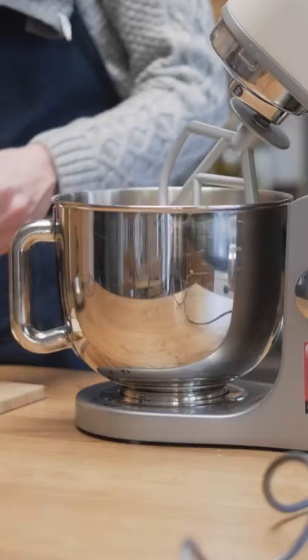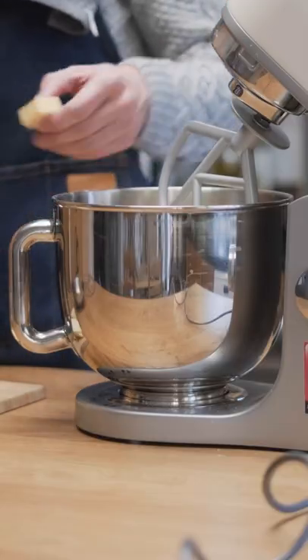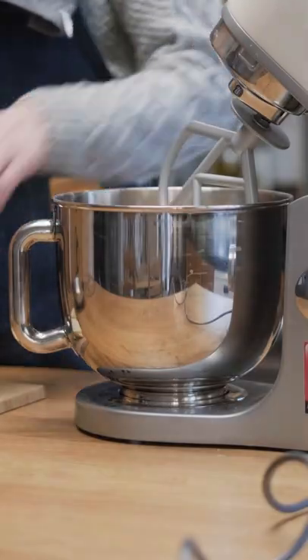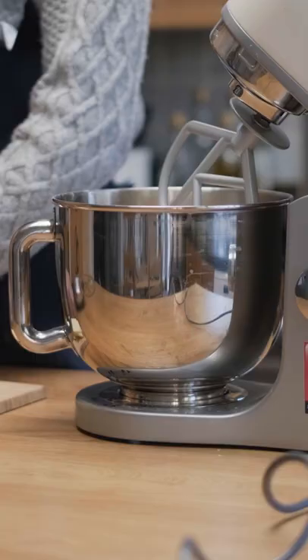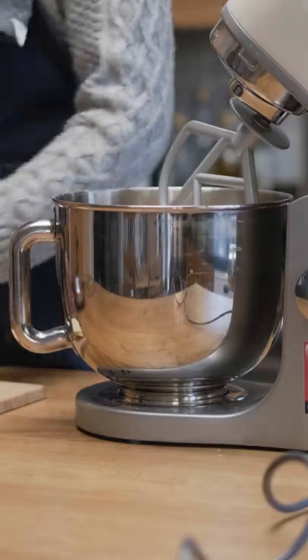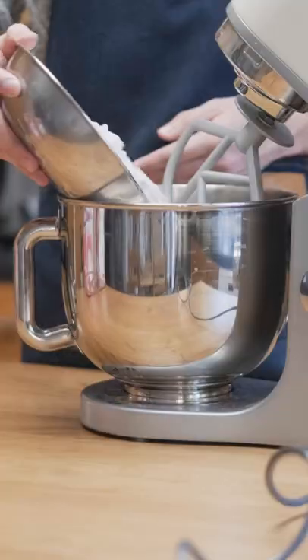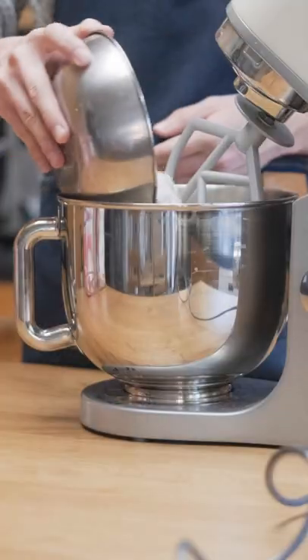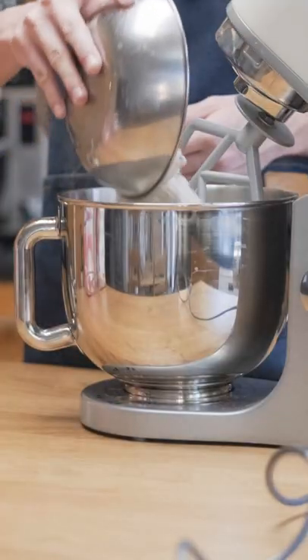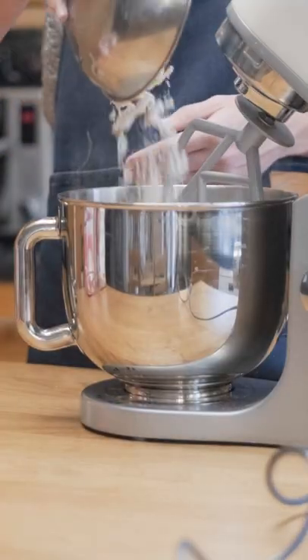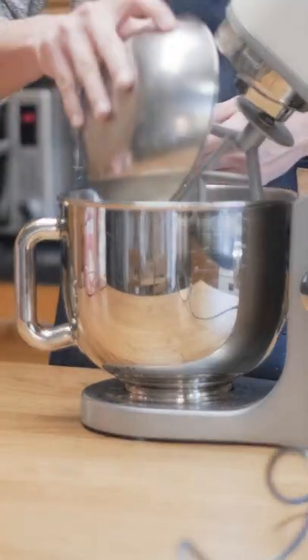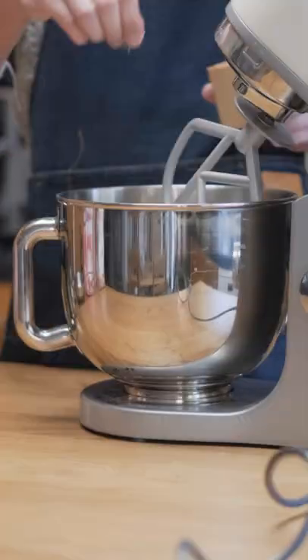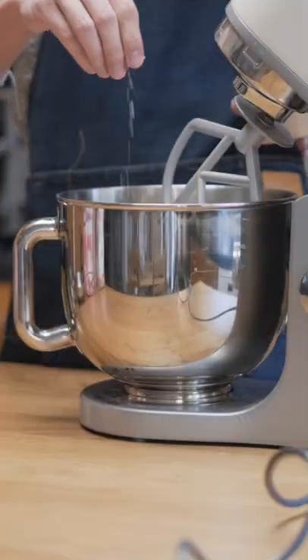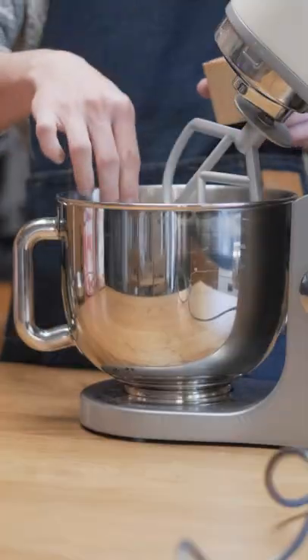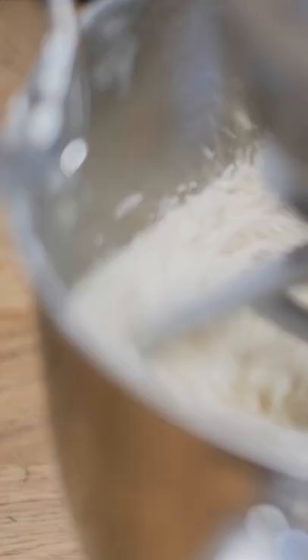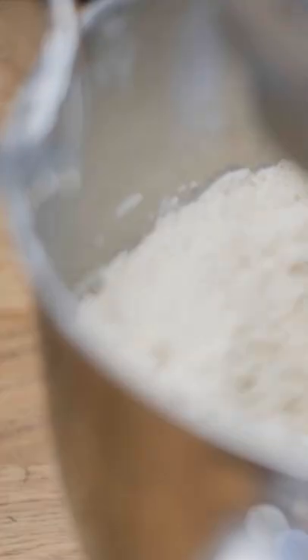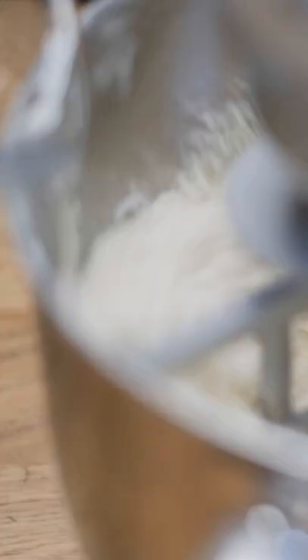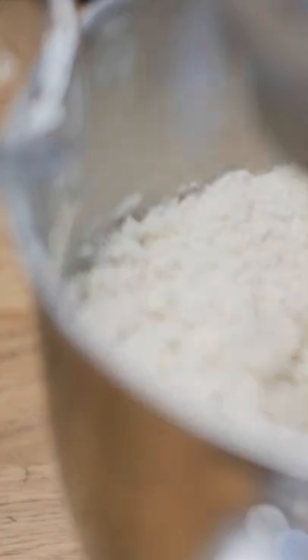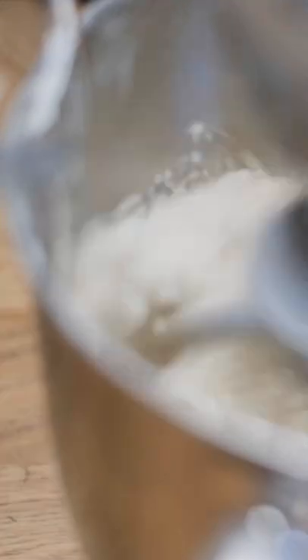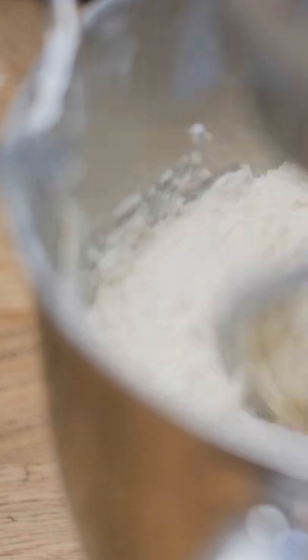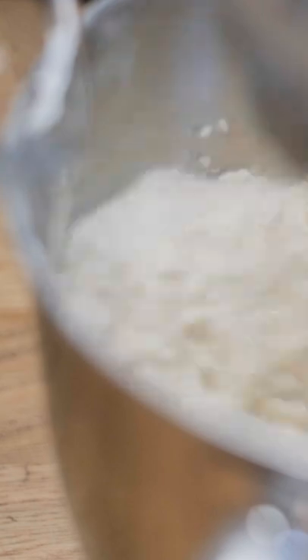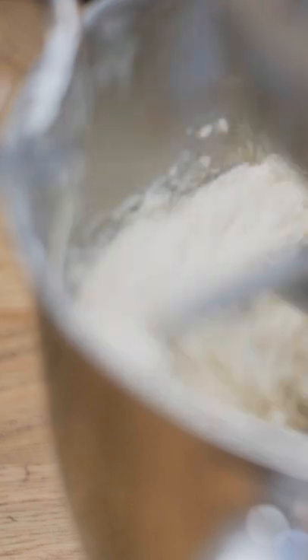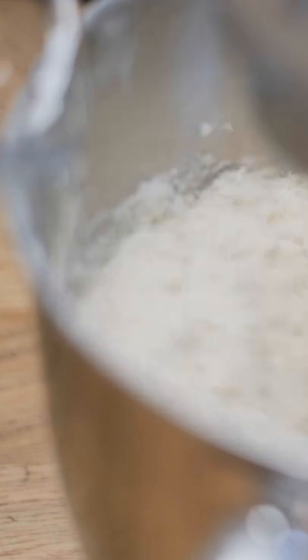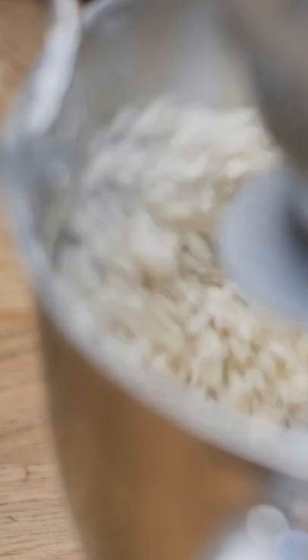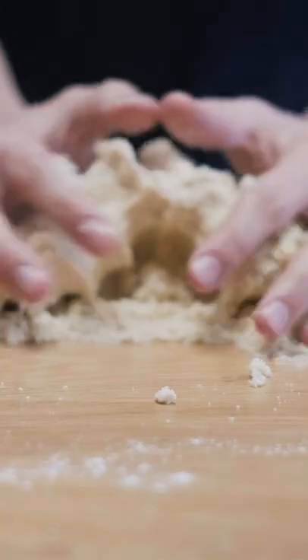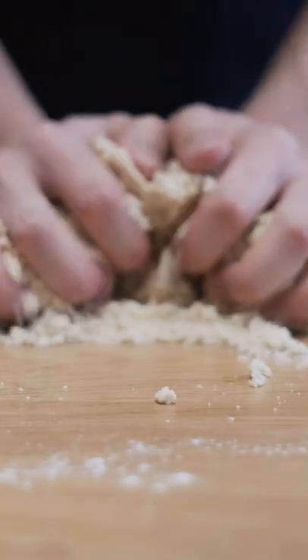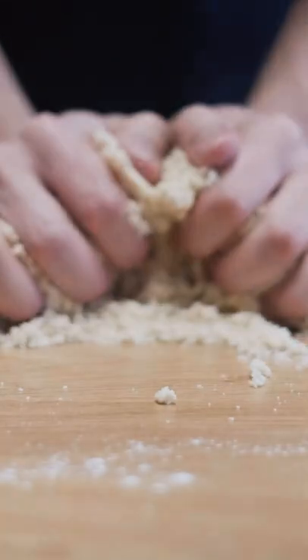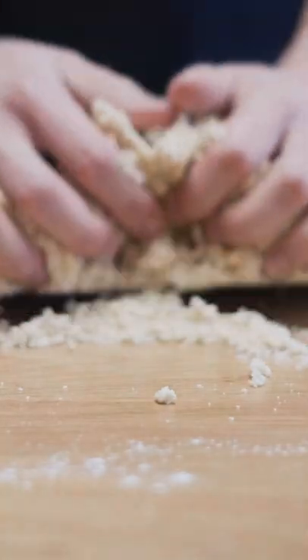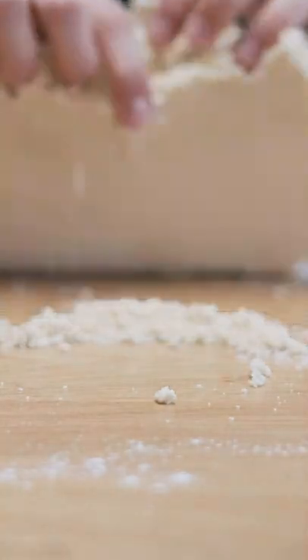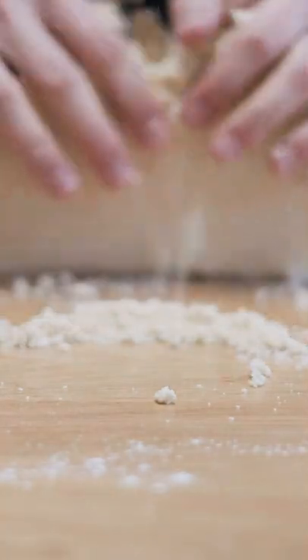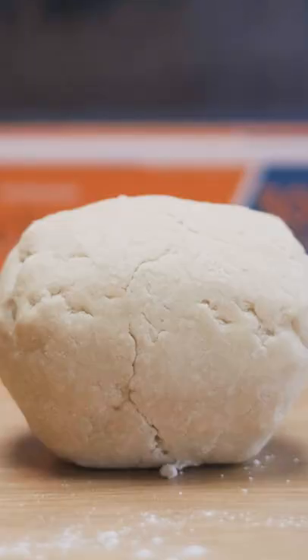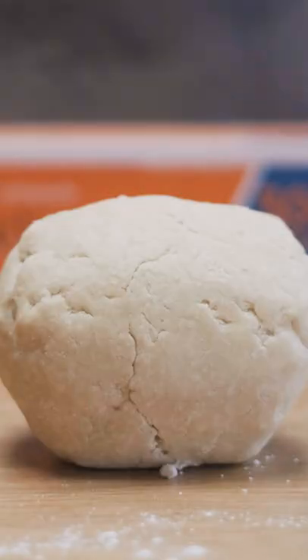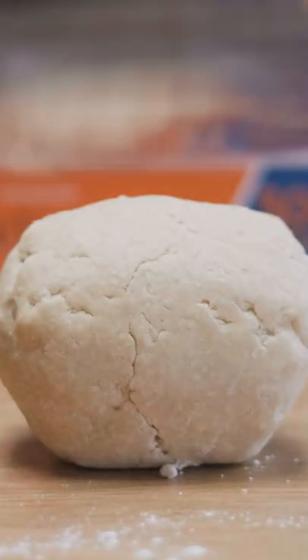I made a pie dough with the ratio of one part cold unsalted butter to two parts flour, a pinch of salt, and a few tablespoons of water to bring it all together. I mixed everything and added the water until it formed a dry shaggy dough, then rolled it into a ball and placed it in the fridge for now.